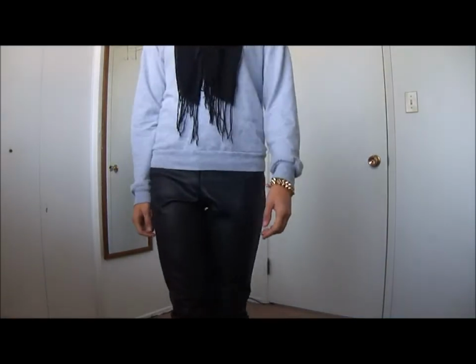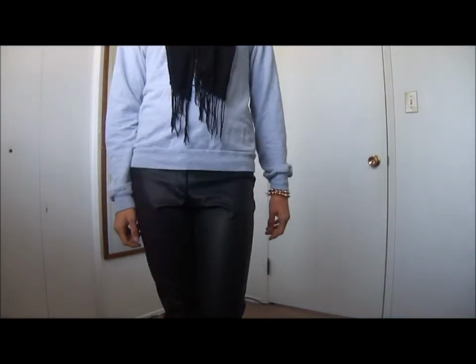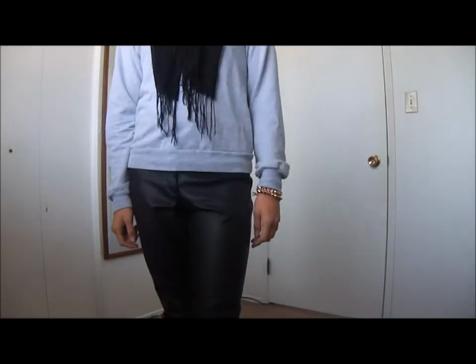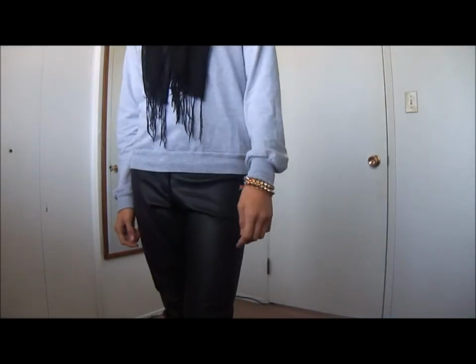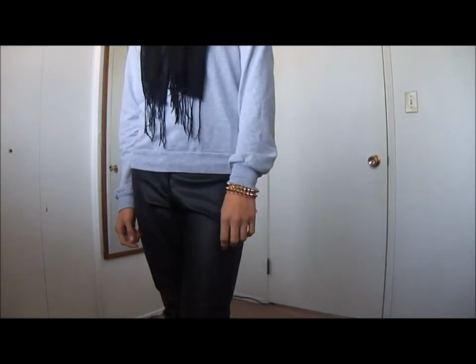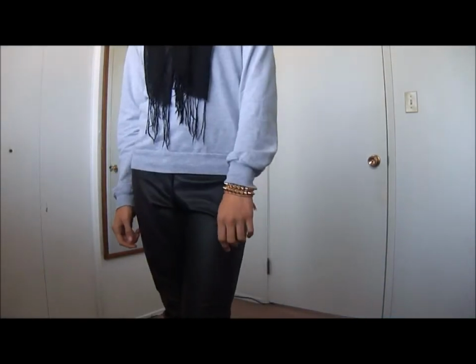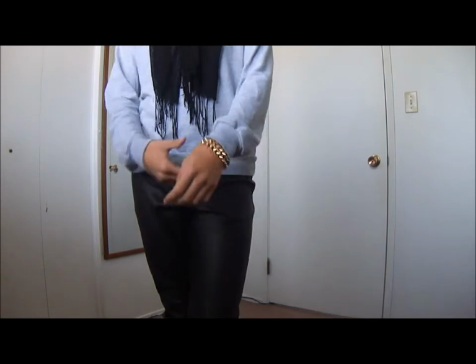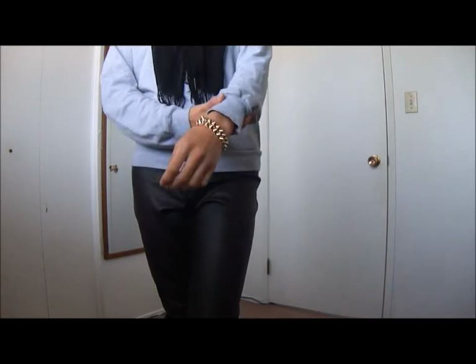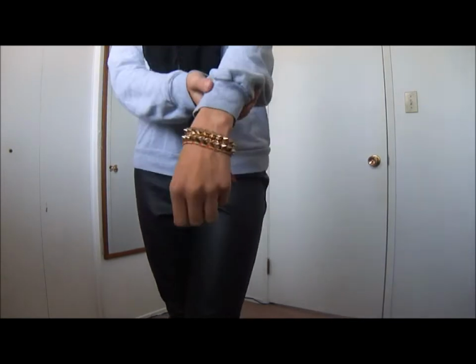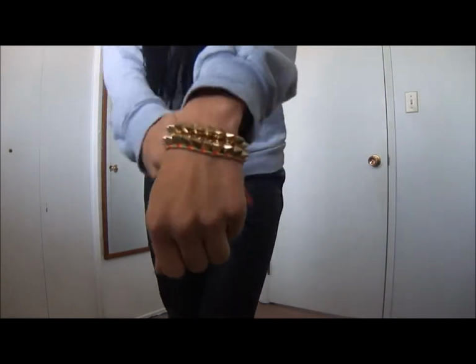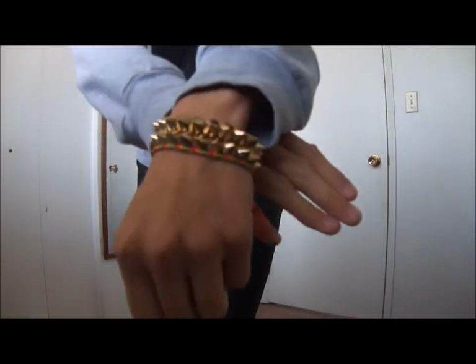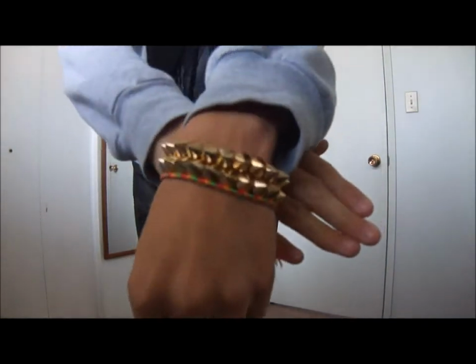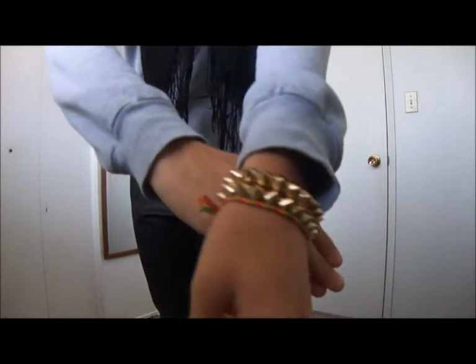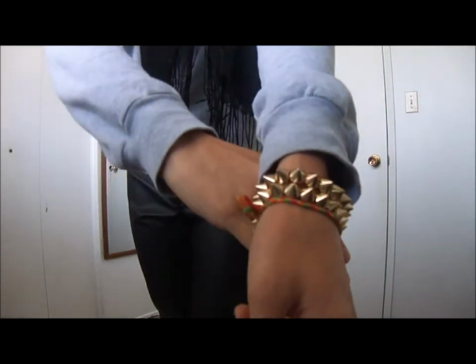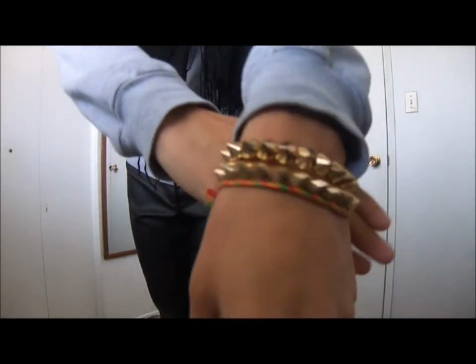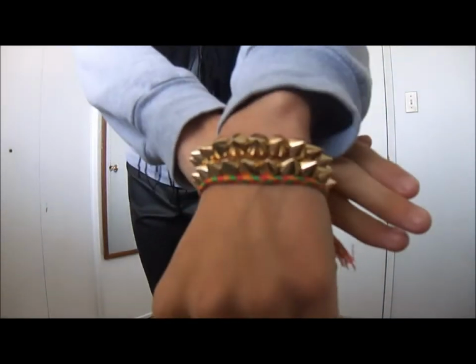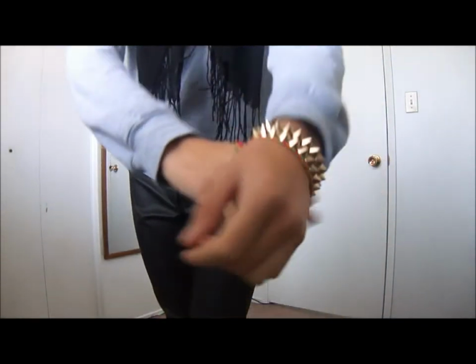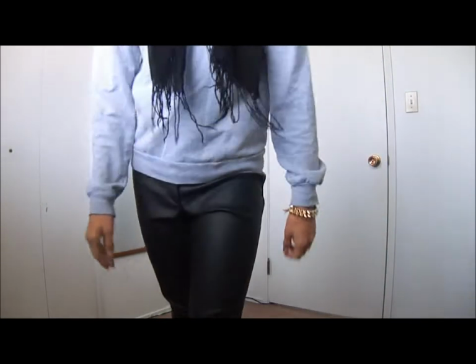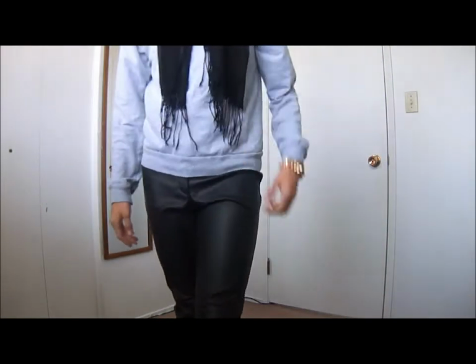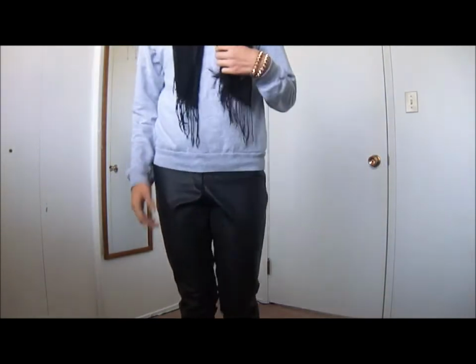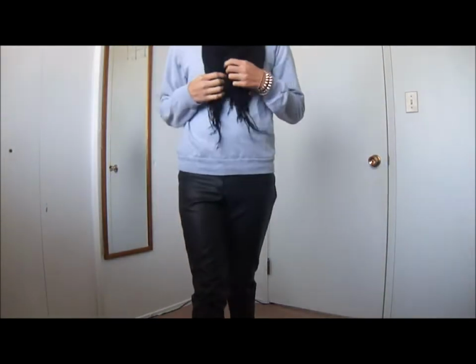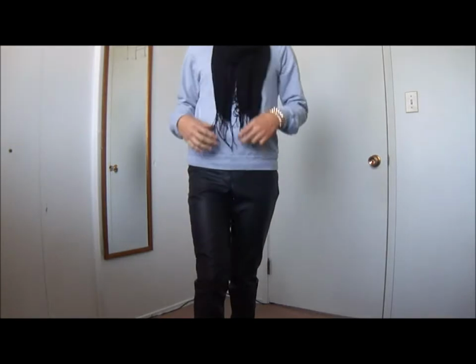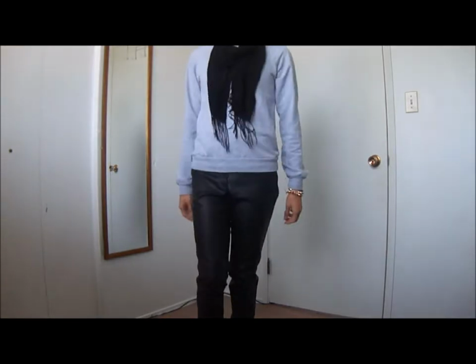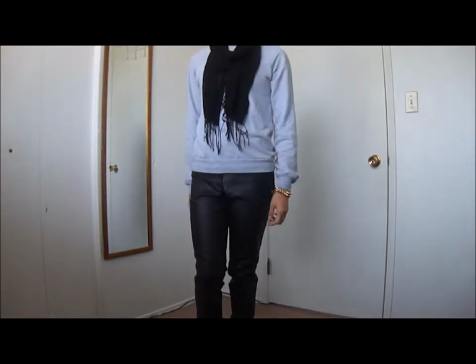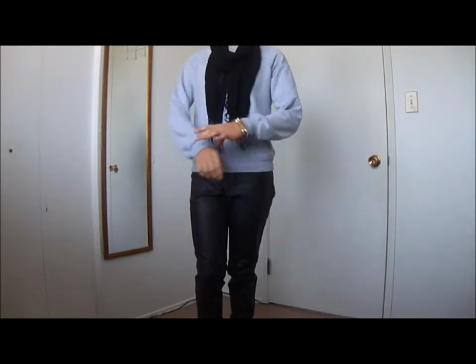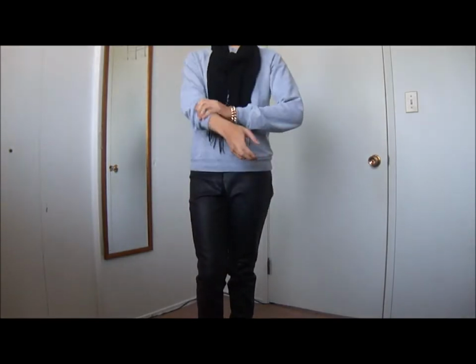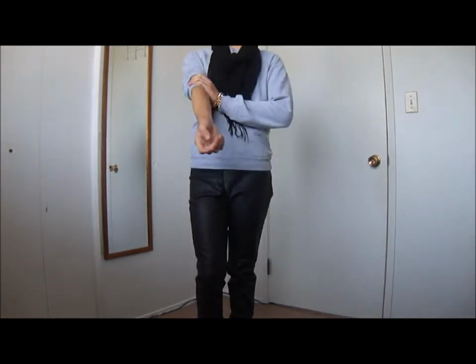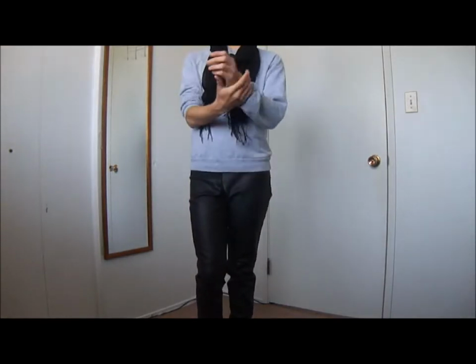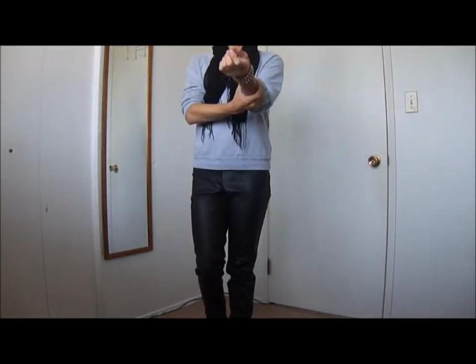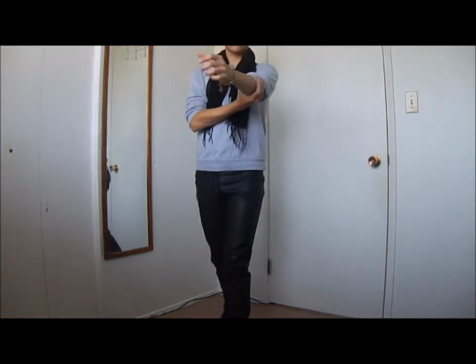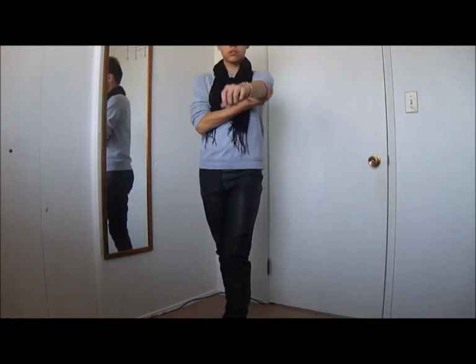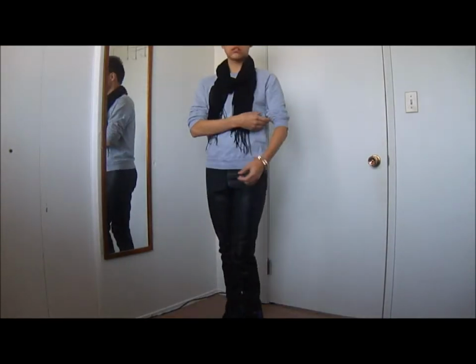The fourth look is another very casual look. I'm styling them with my gray sweater from American Apparel and some Nike sneakers. This look is very casual and comfortable.